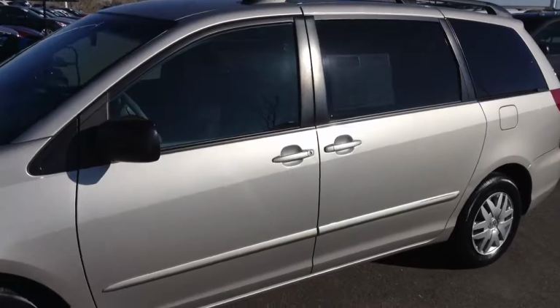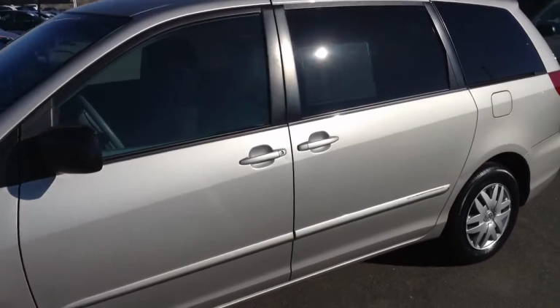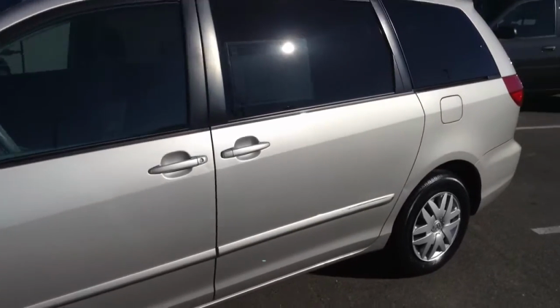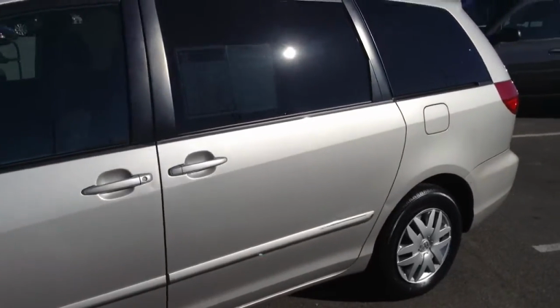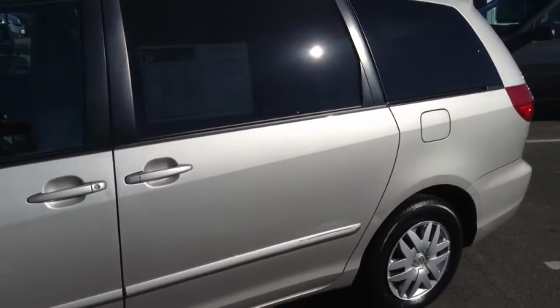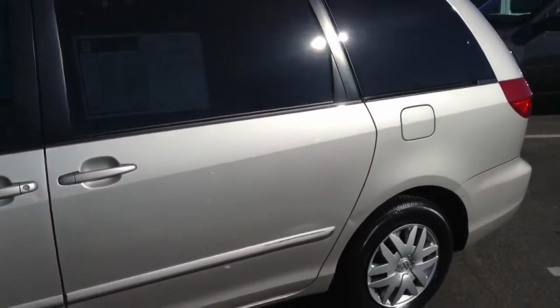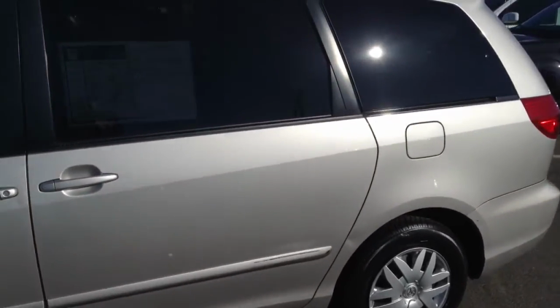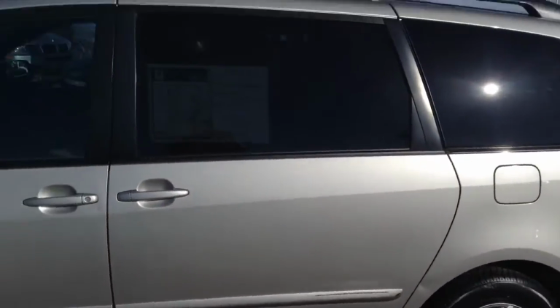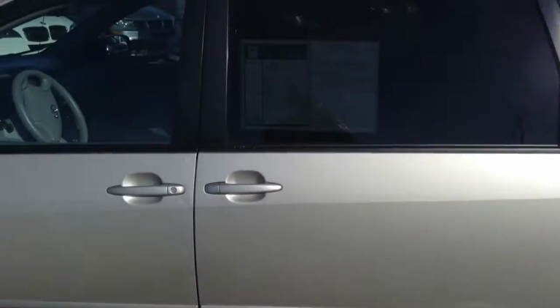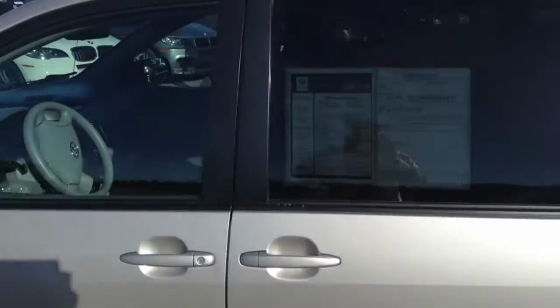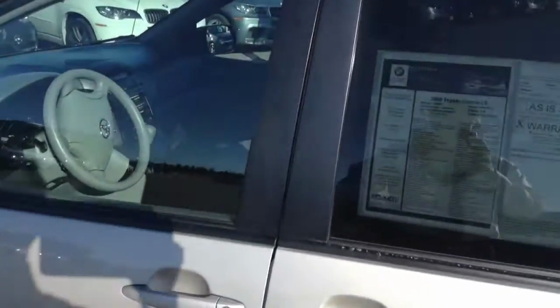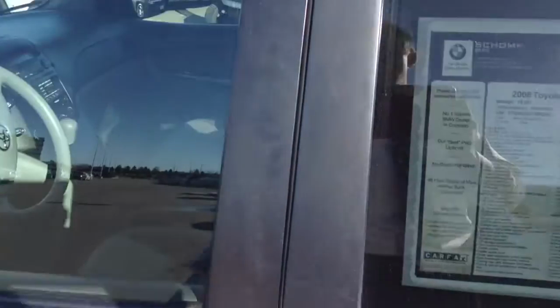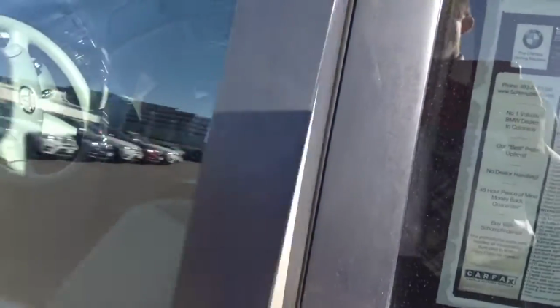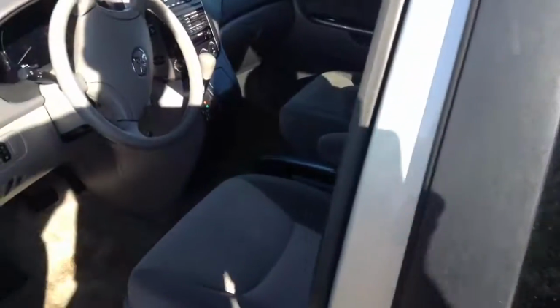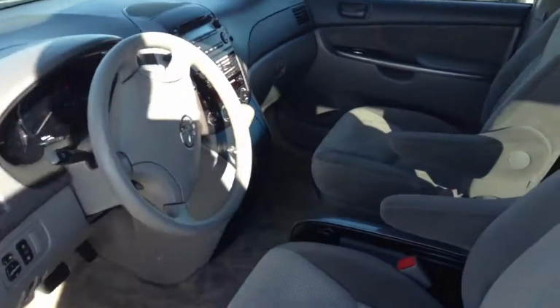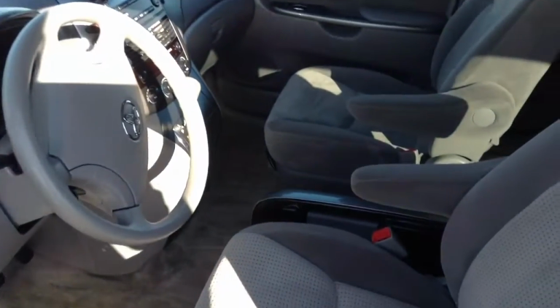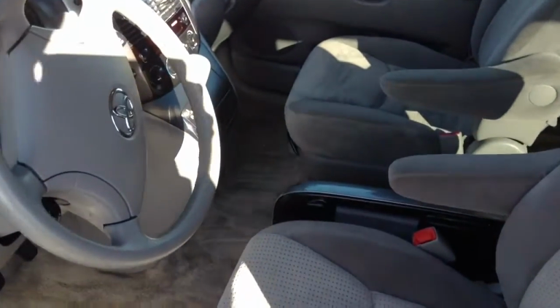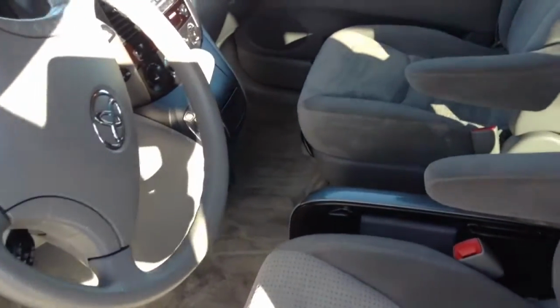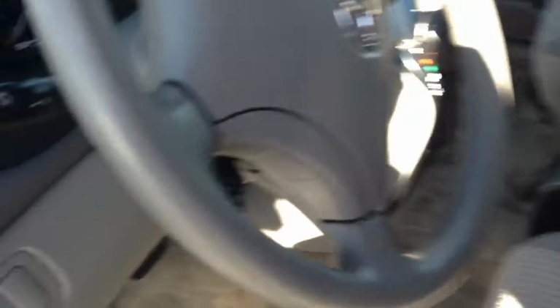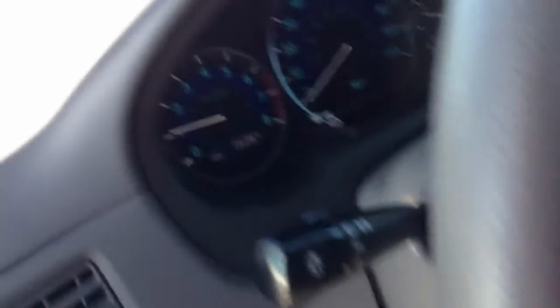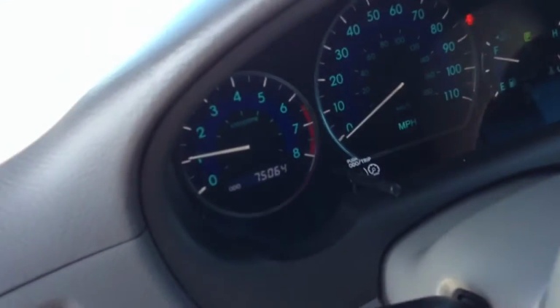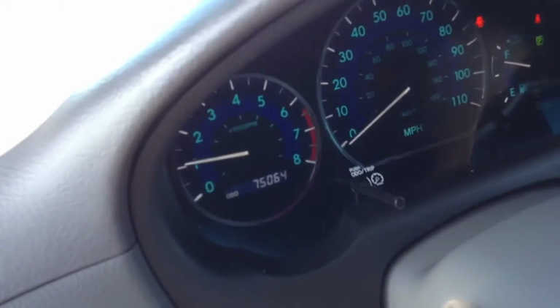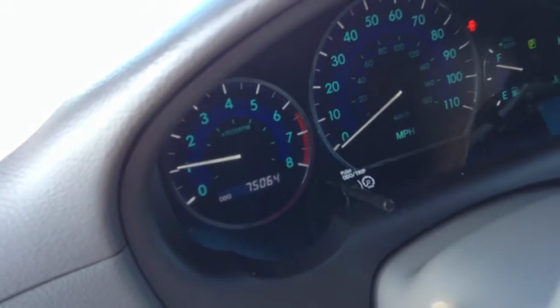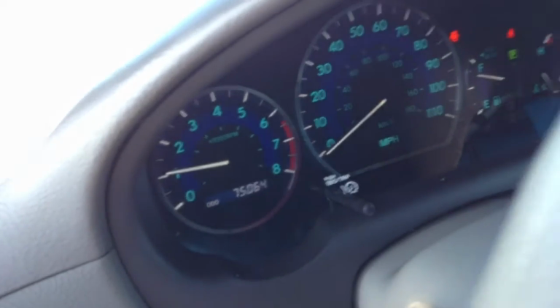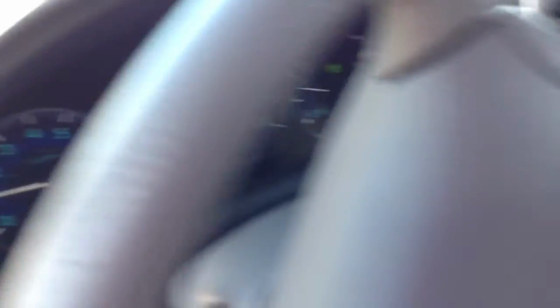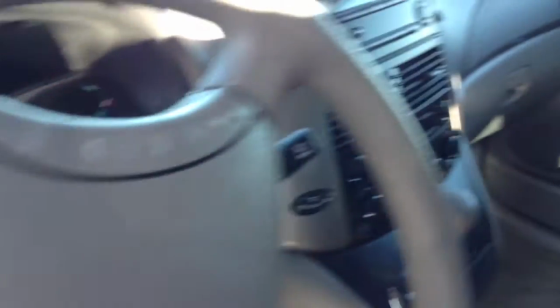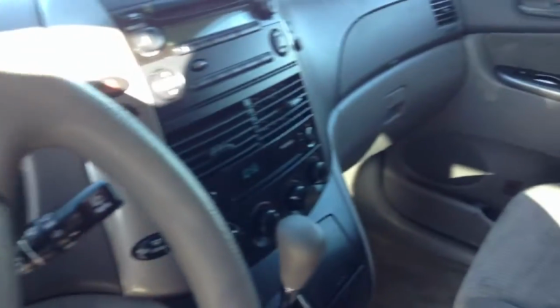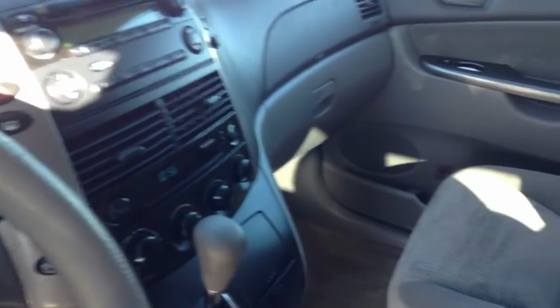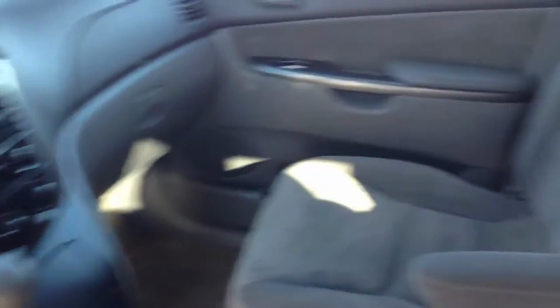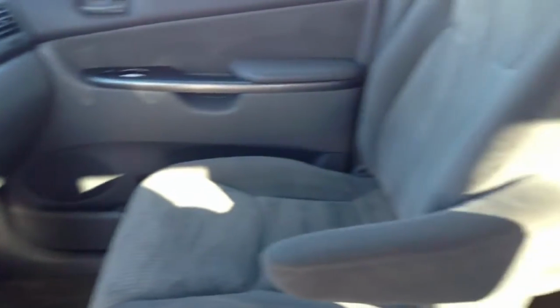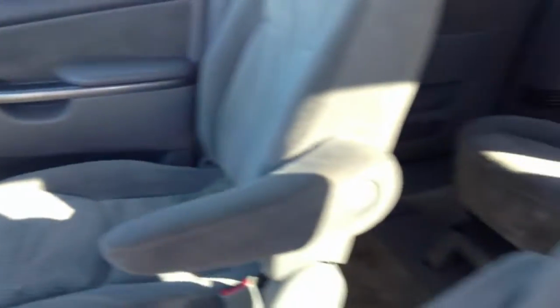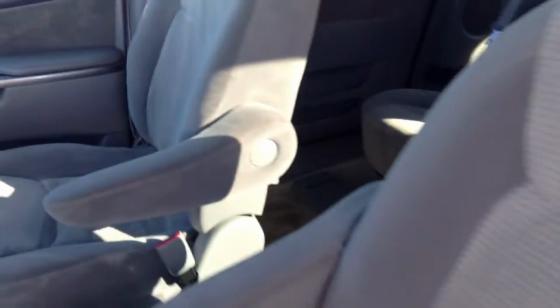As we walk around the car, you can see it's in very good condition. Approaching the interior, it has a nice cloth seat, which will help you stay cool in the summertime. And you can see the mileage right there on the vehicle. Overall condition of the interior is in good shape.